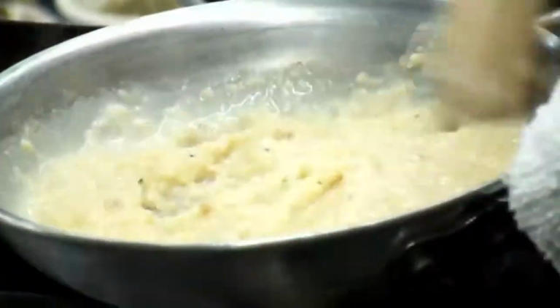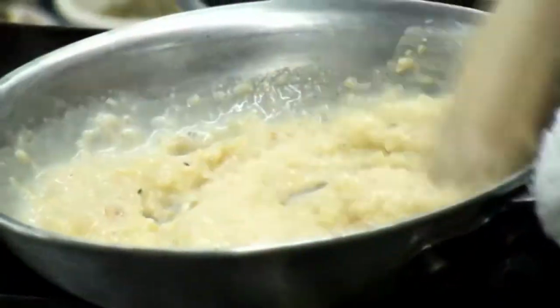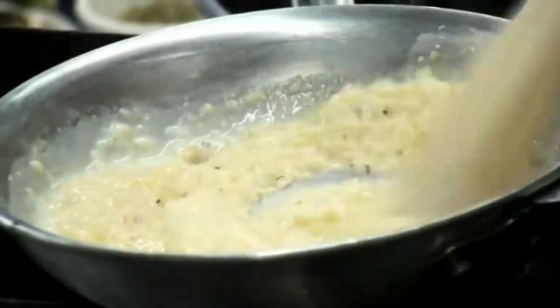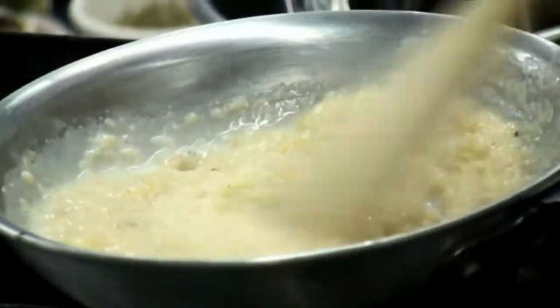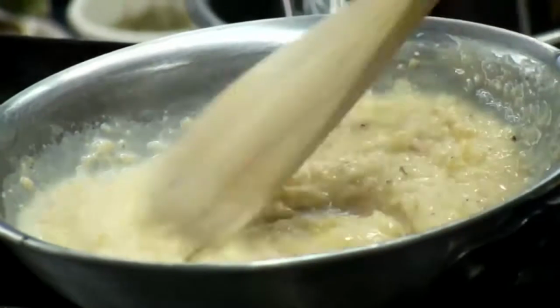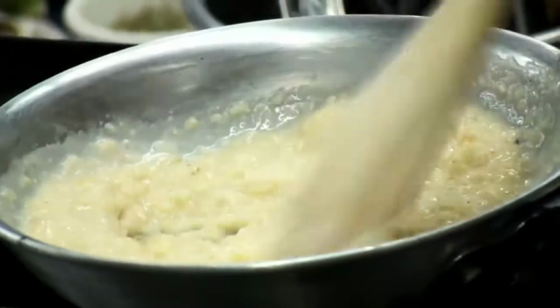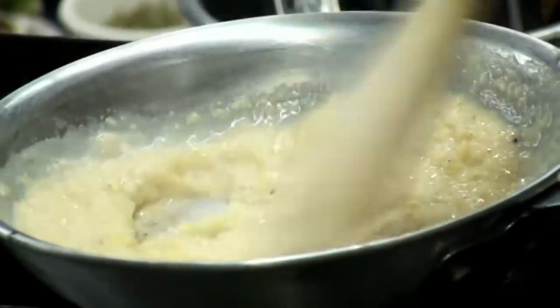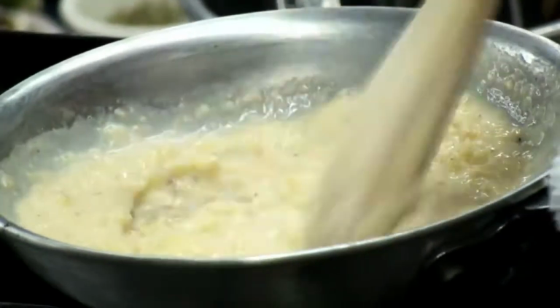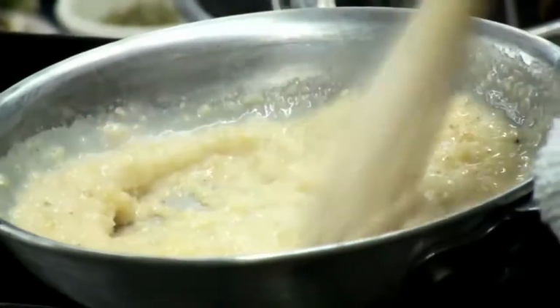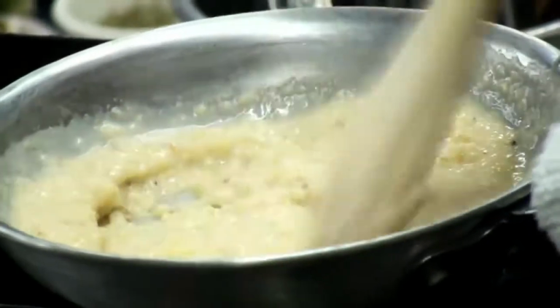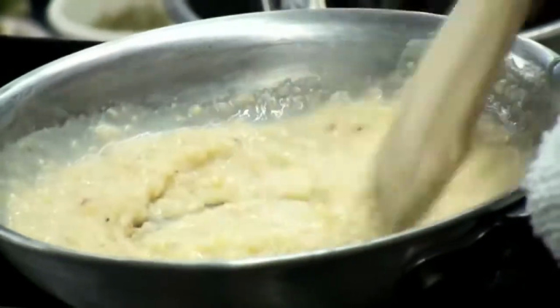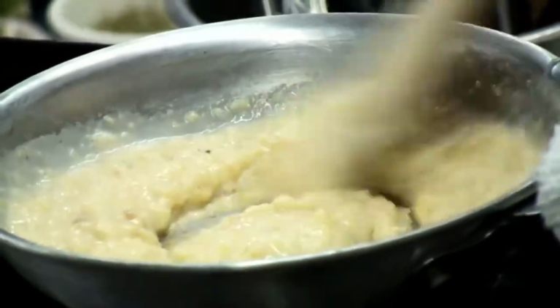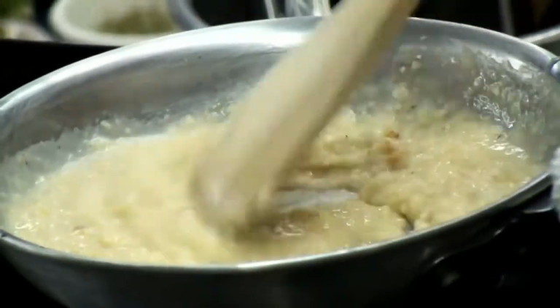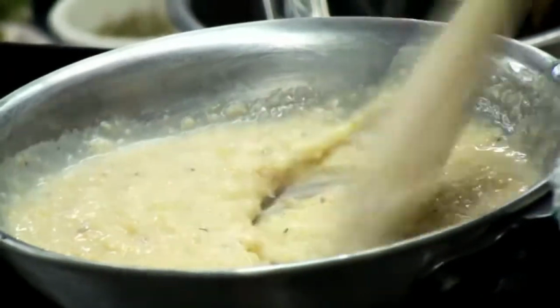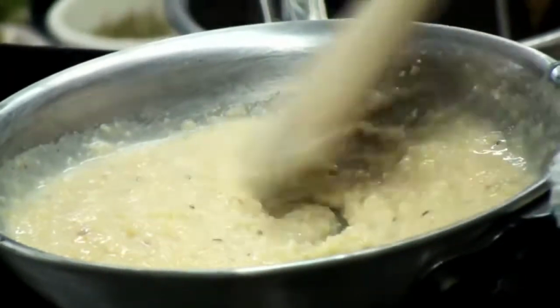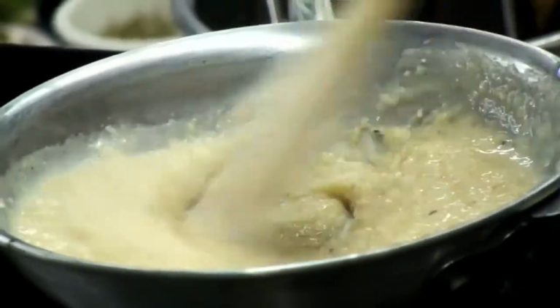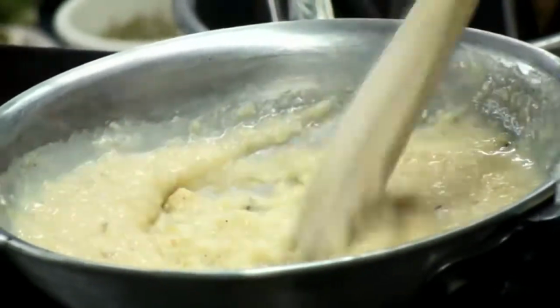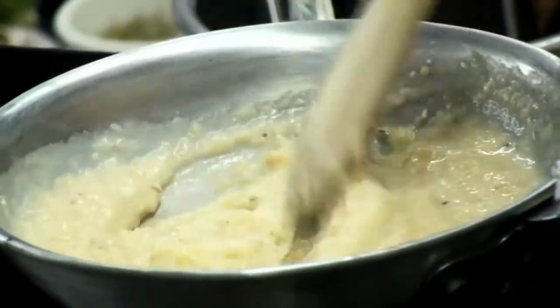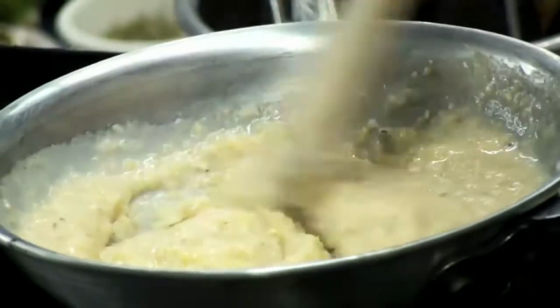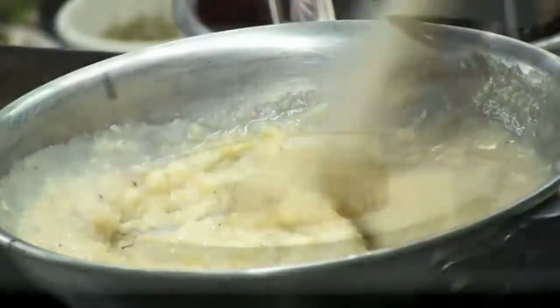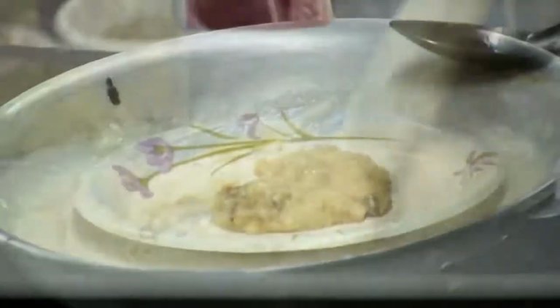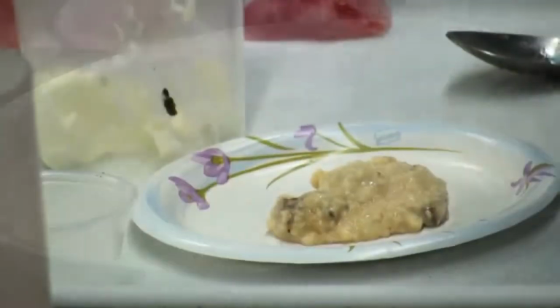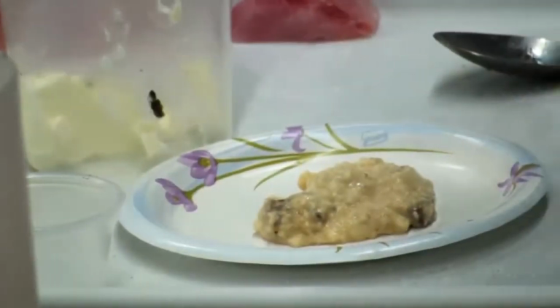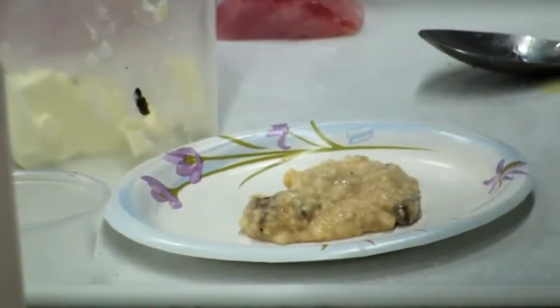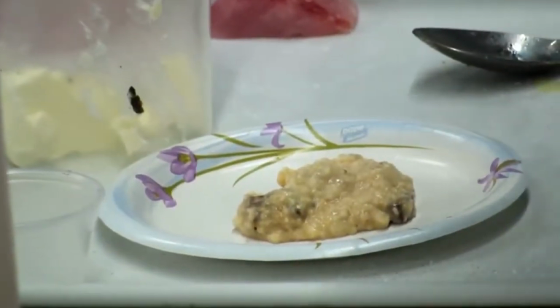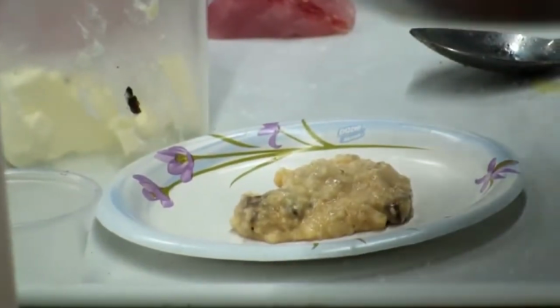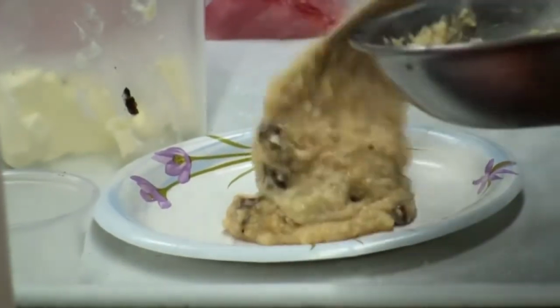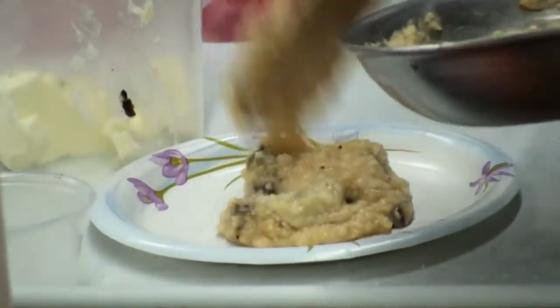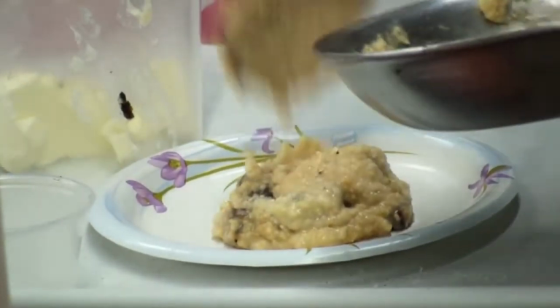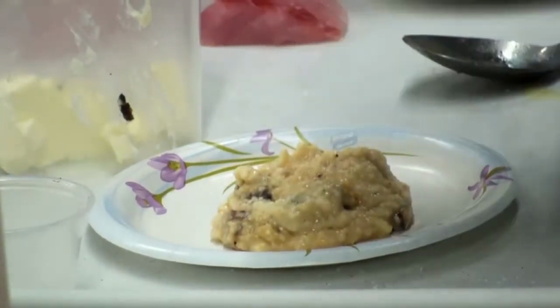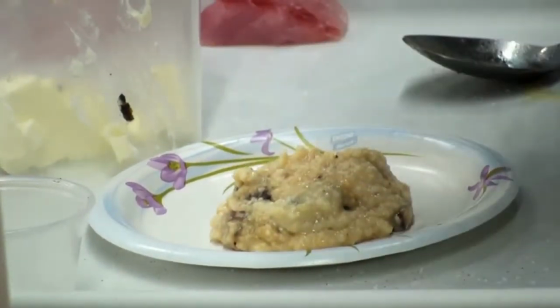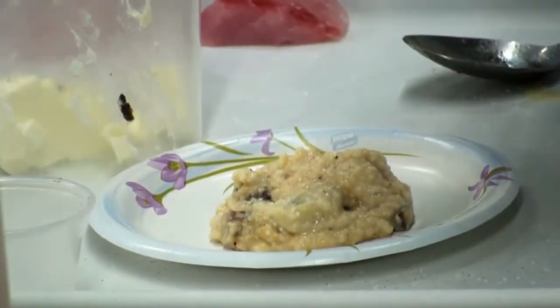When the grits have cooked down a bit, he adds some Winchester Gouda cheese to give them more flavor. Before he plates the grits mixture, the chef adds some bacon to it.